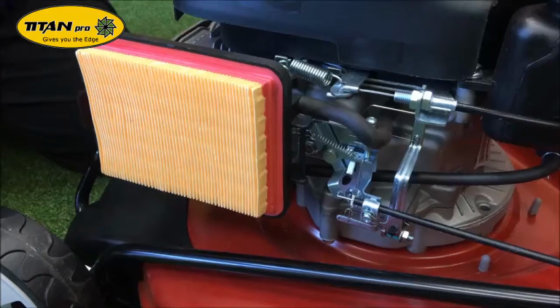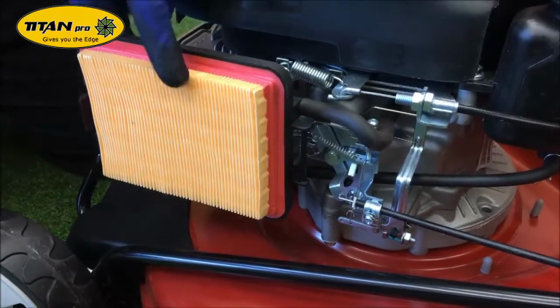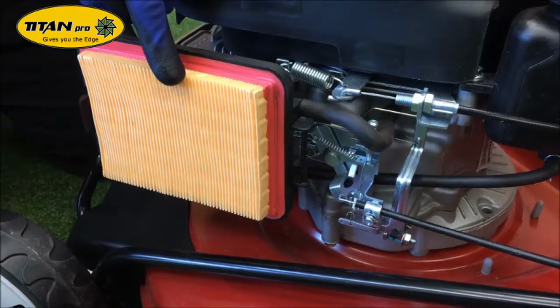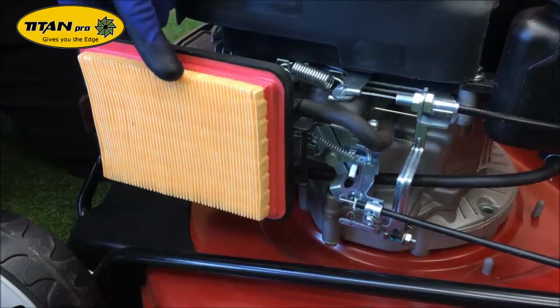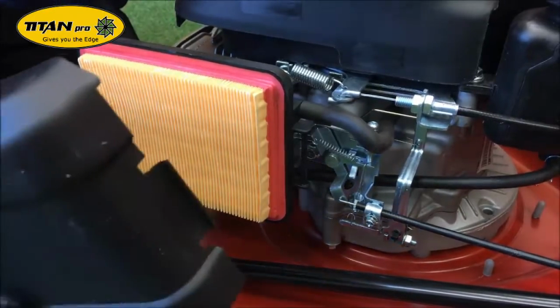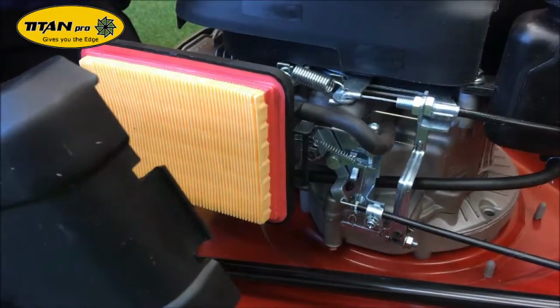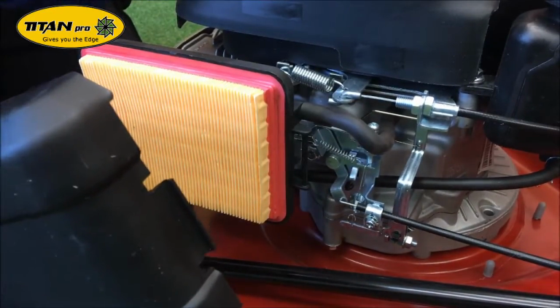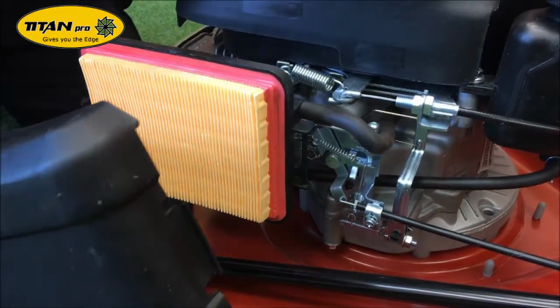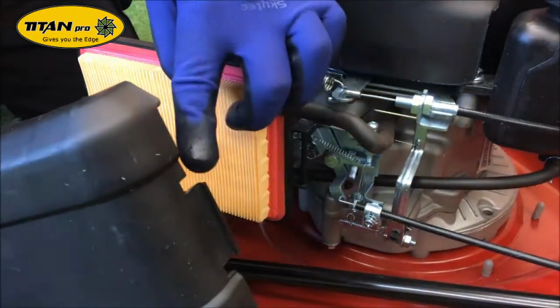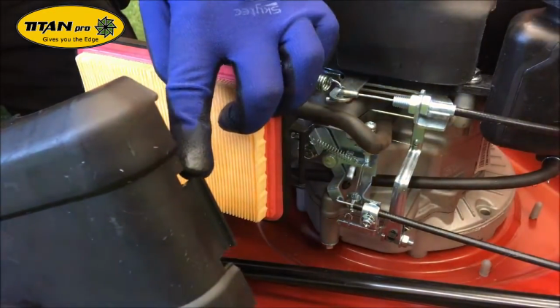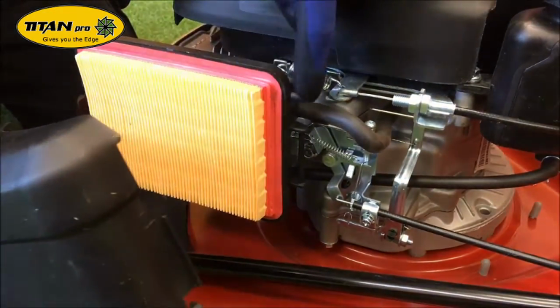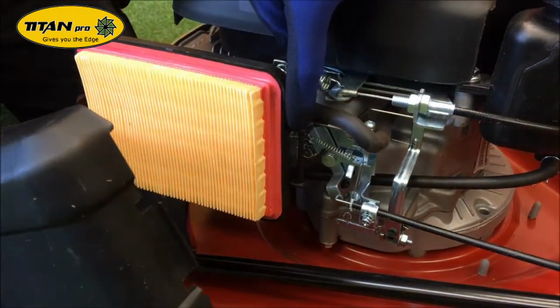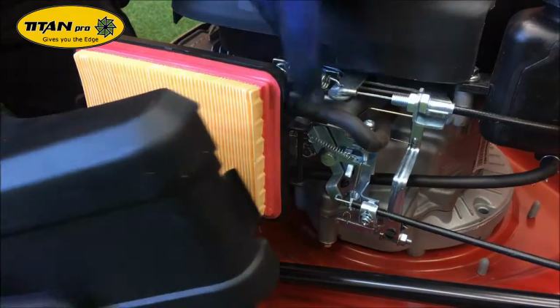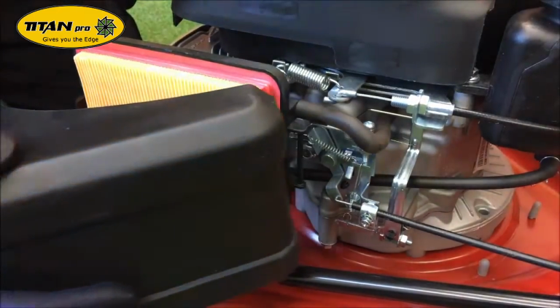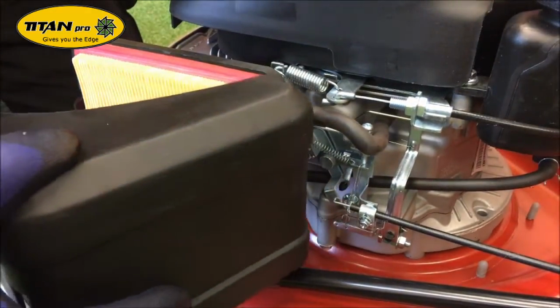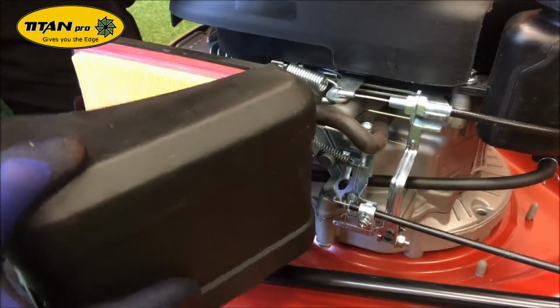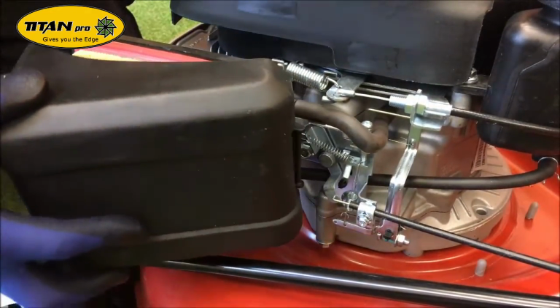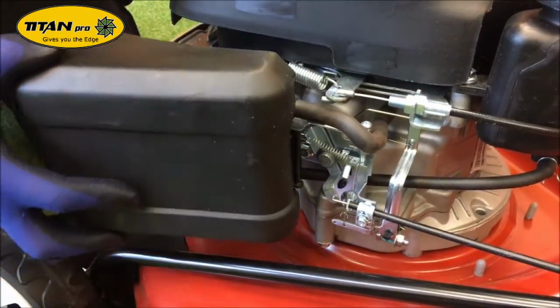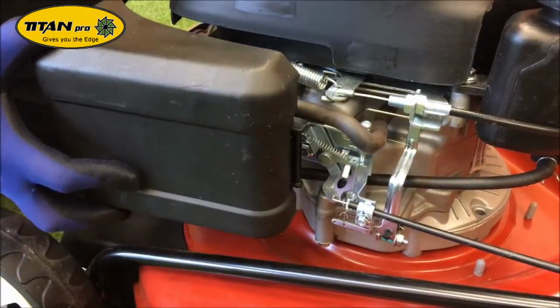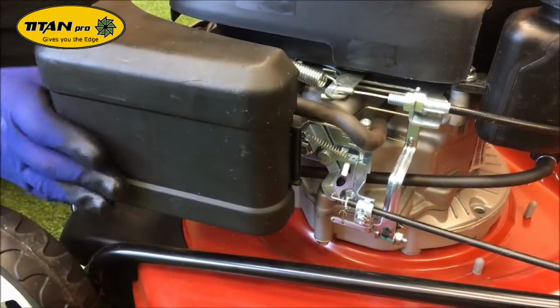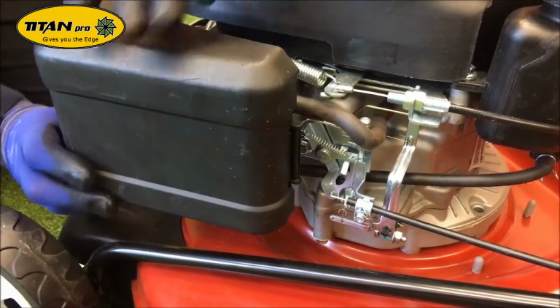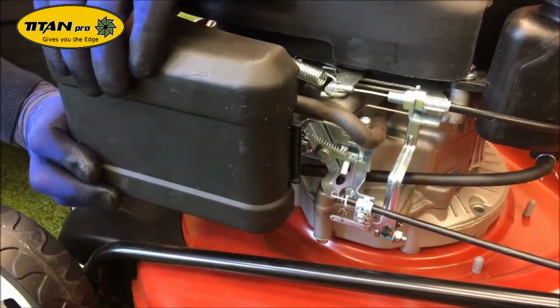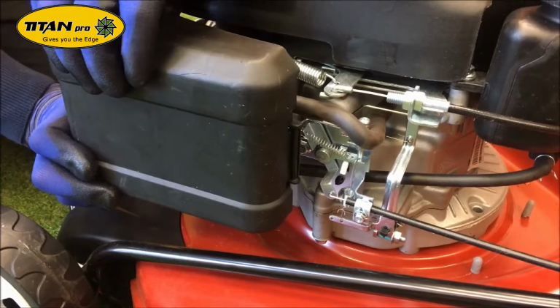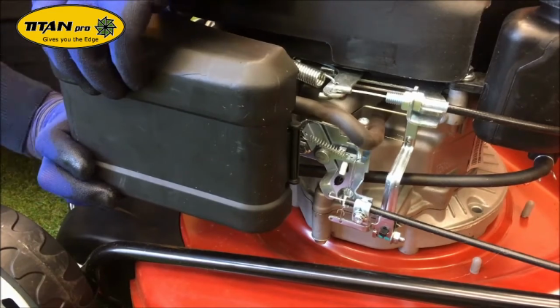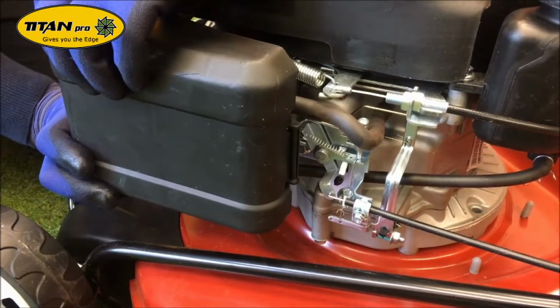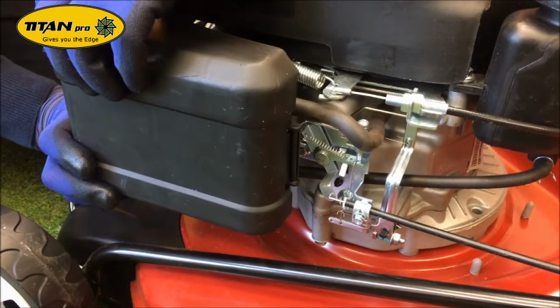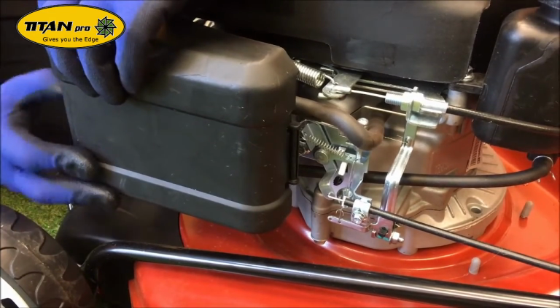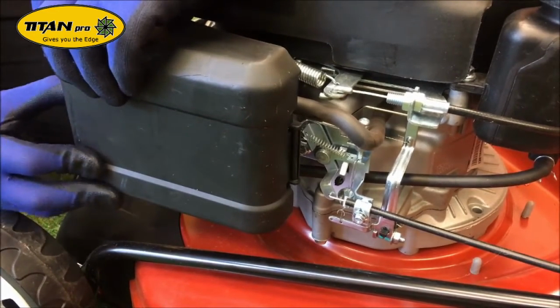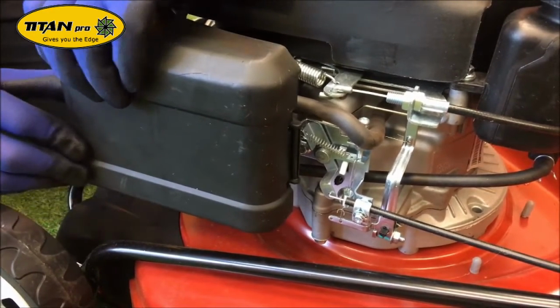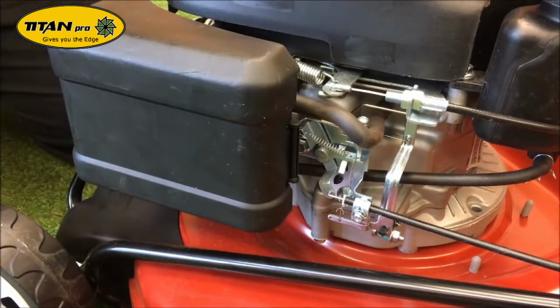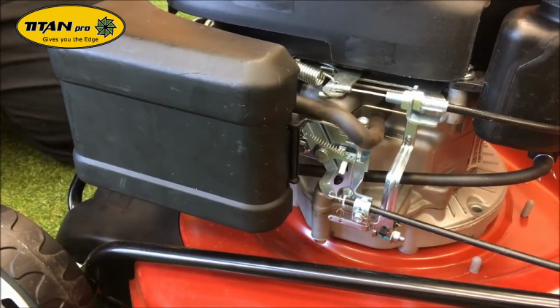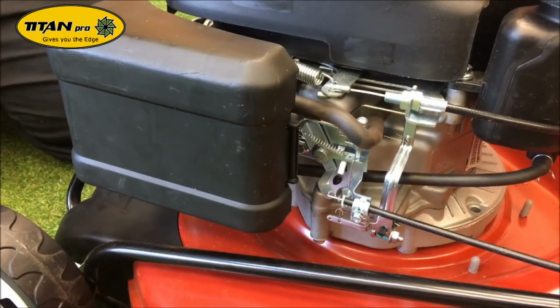After the new one's installed, grab the top of the air filter box and hook this section around there. Push it into place and you'll hear the click. That's it installed.